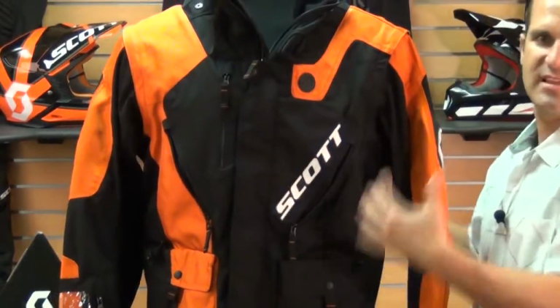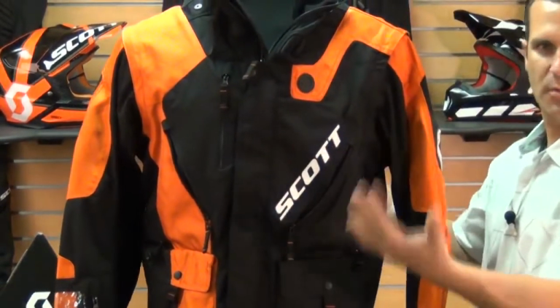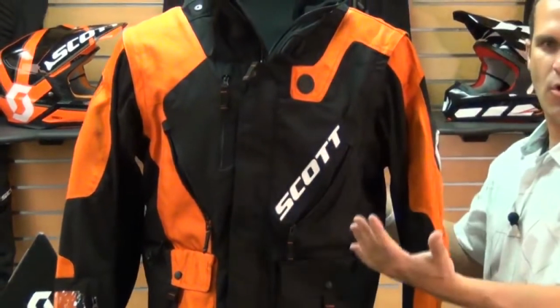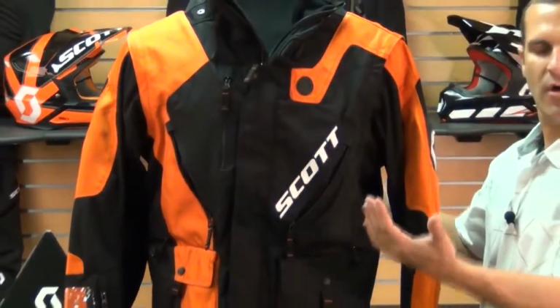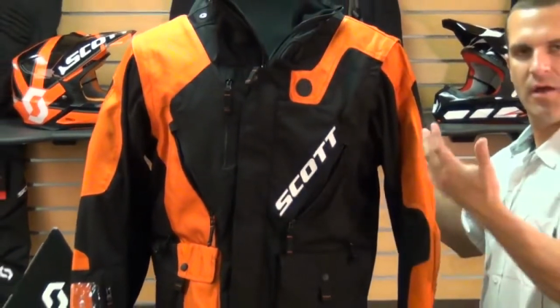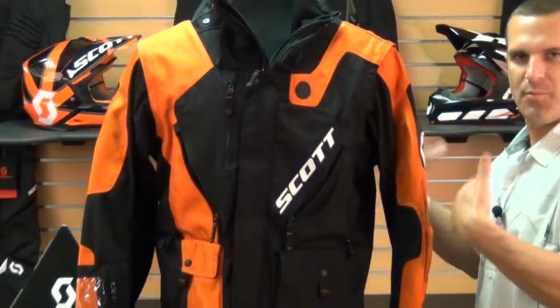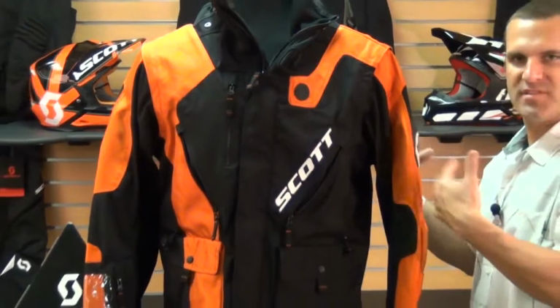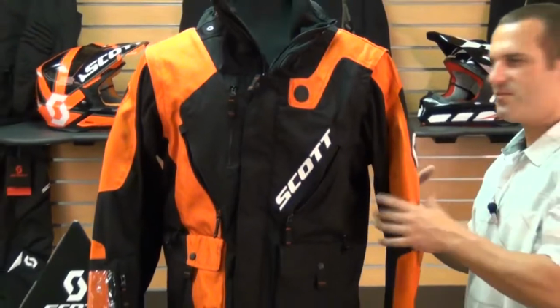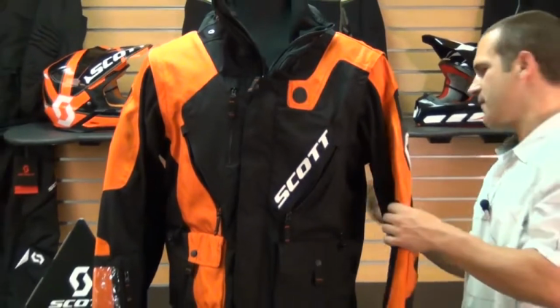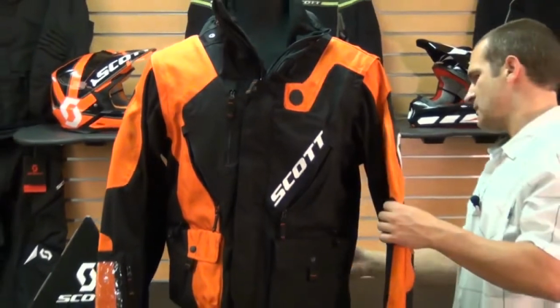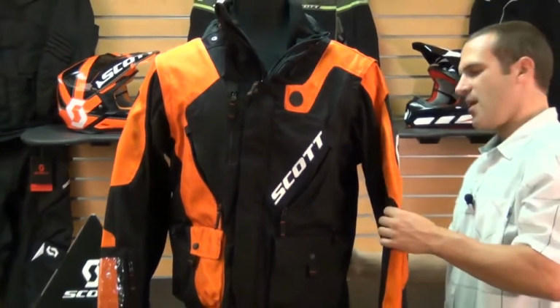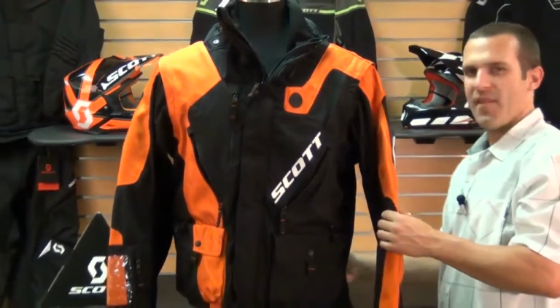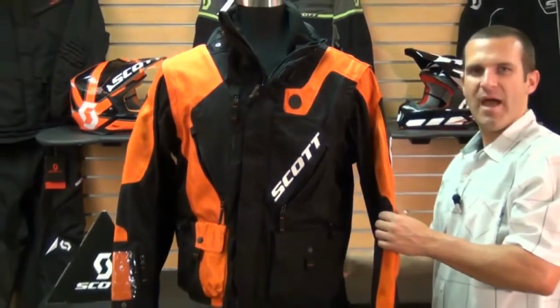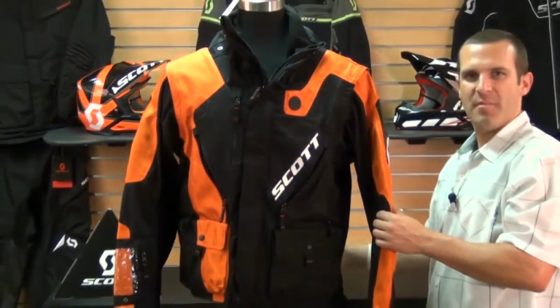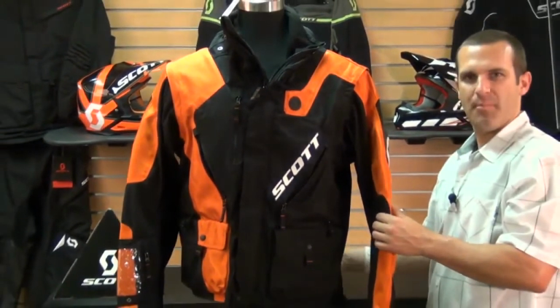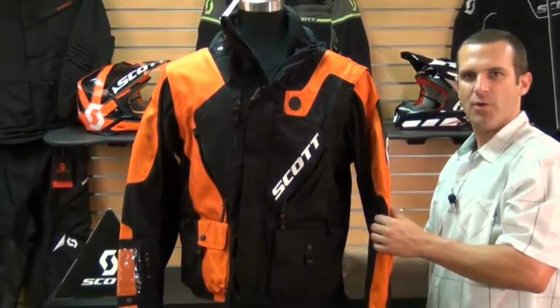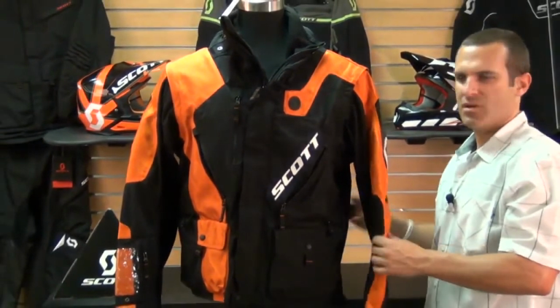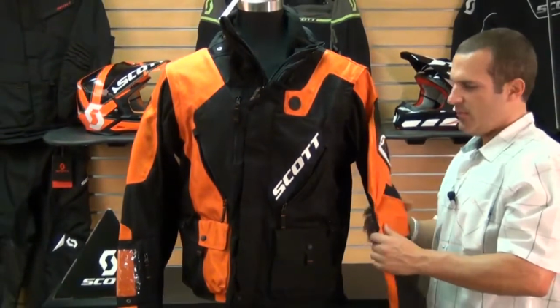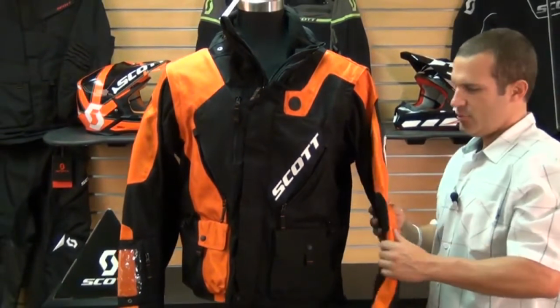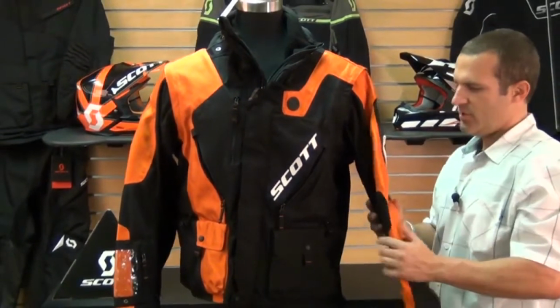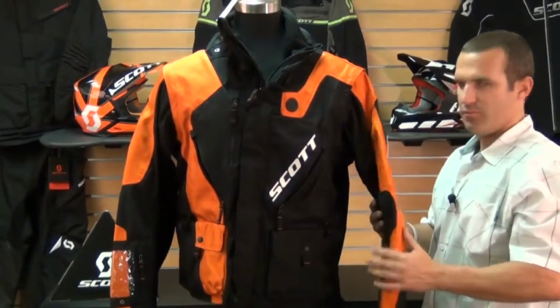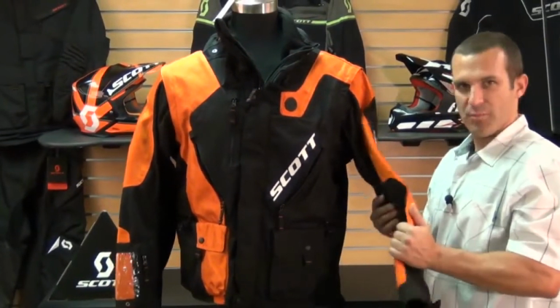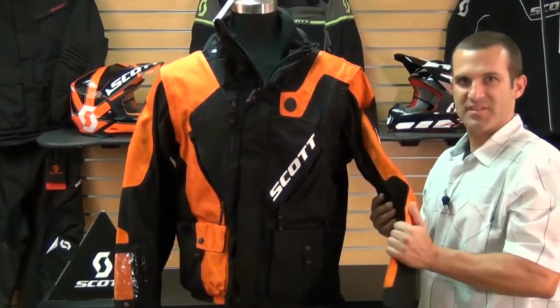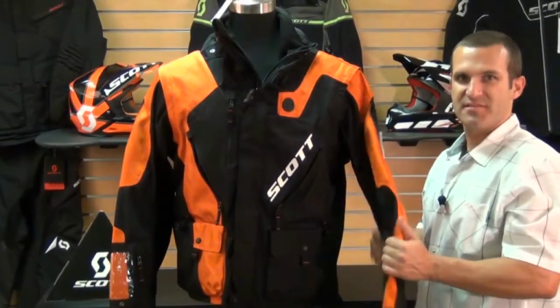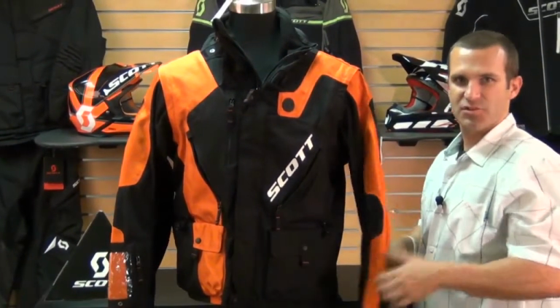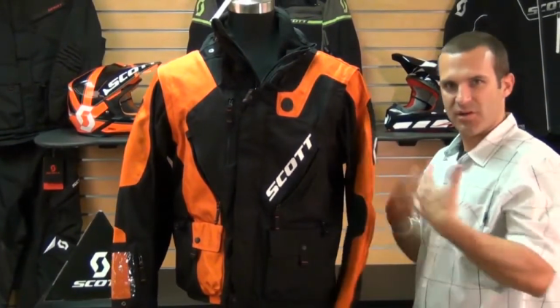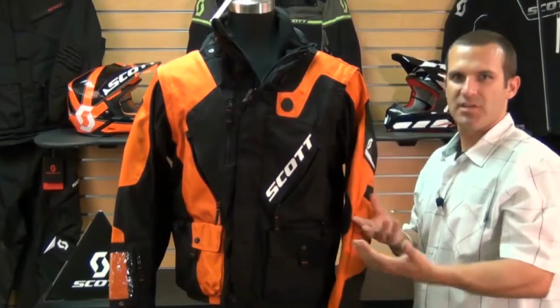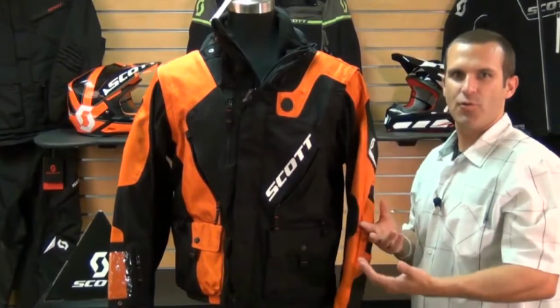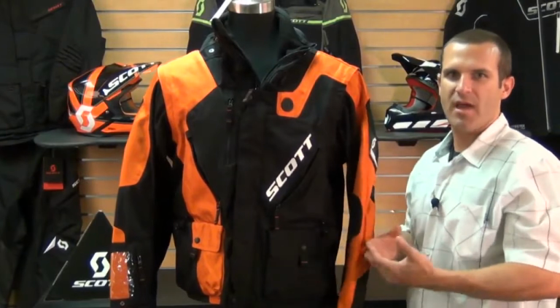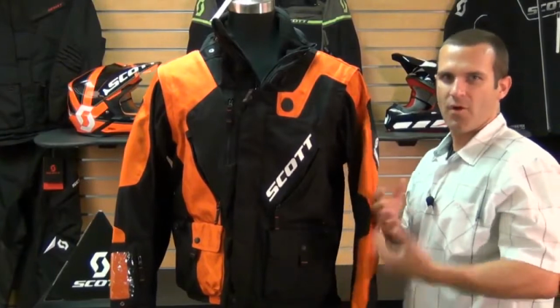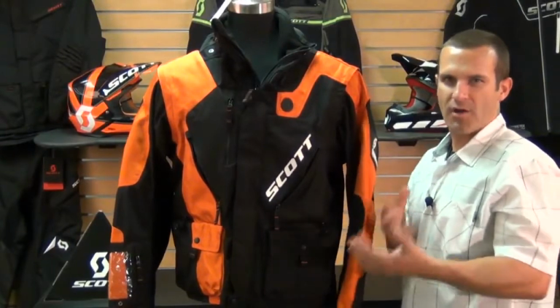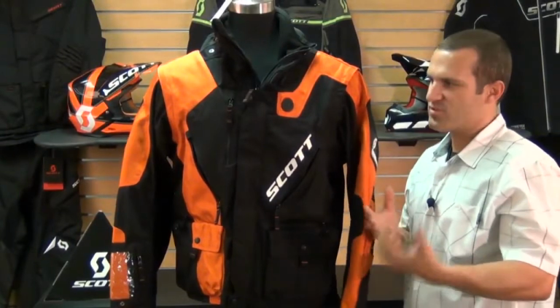If it gets a little bit warmer, you can pull the sleeves off. On the back there's a pouch where you can put the sleeves in, so you can continue to ride and they're not cumbersome — you don't have to try to find a place to put them.